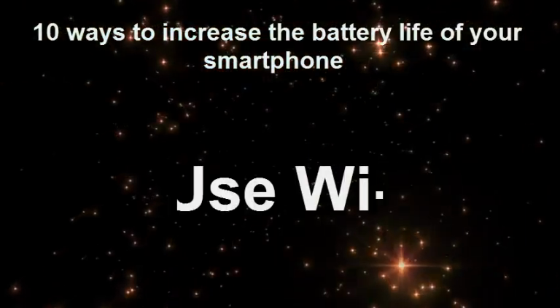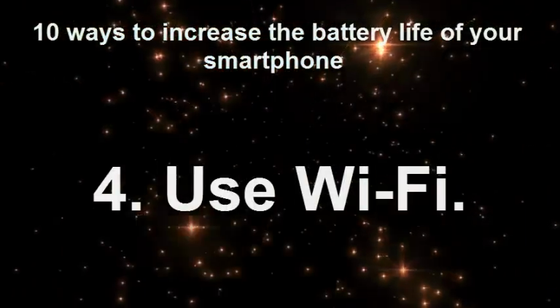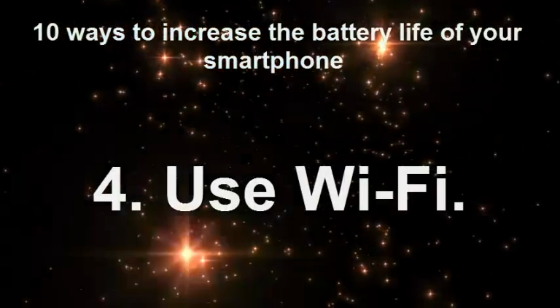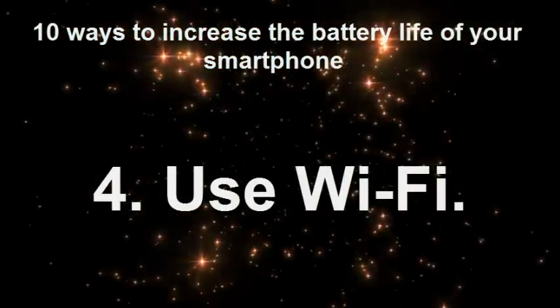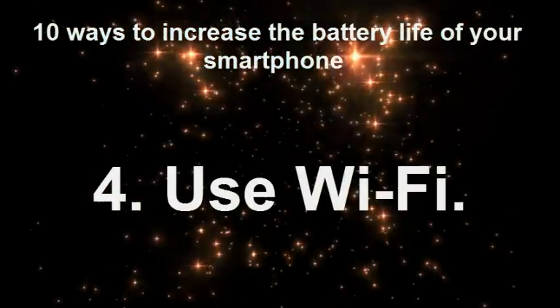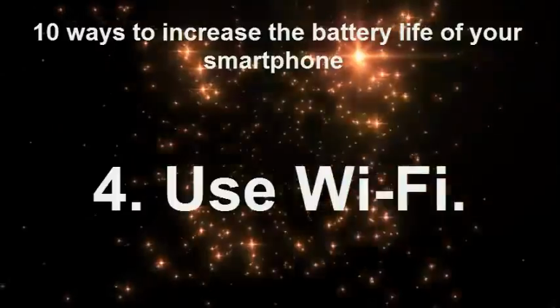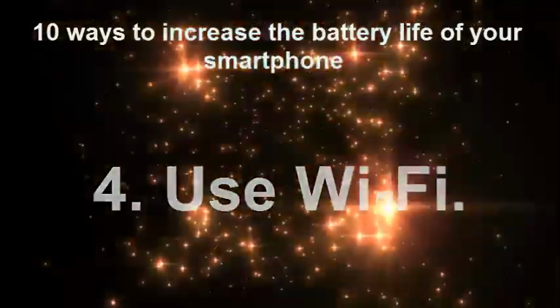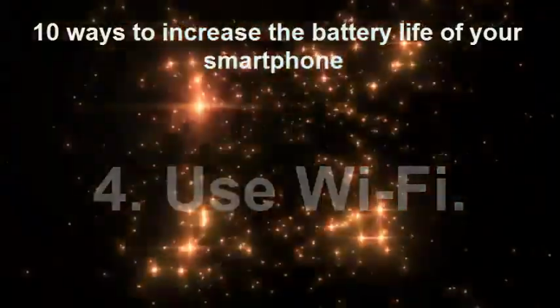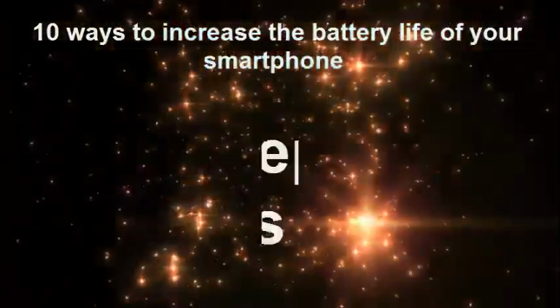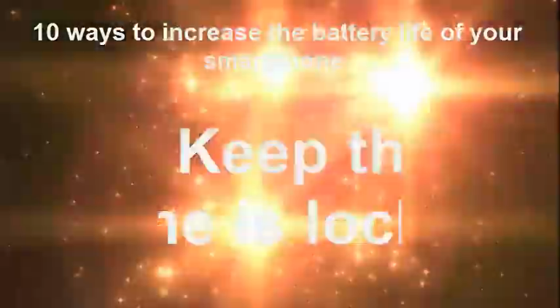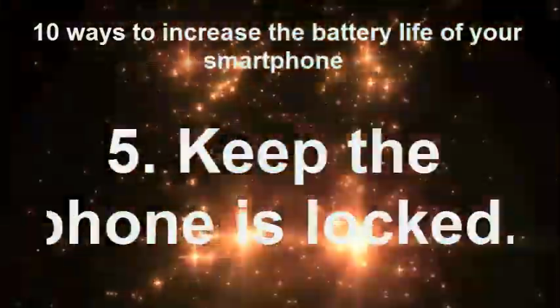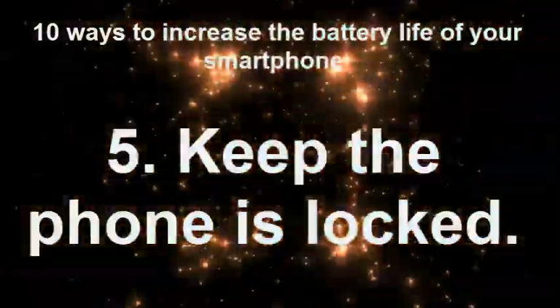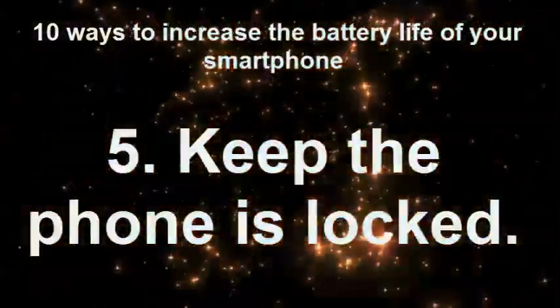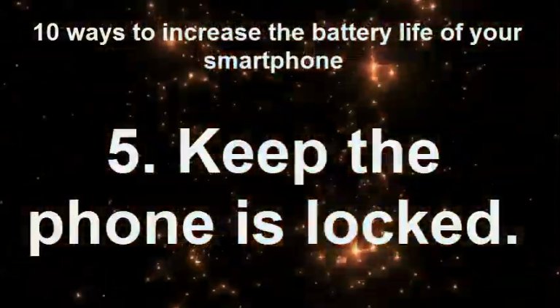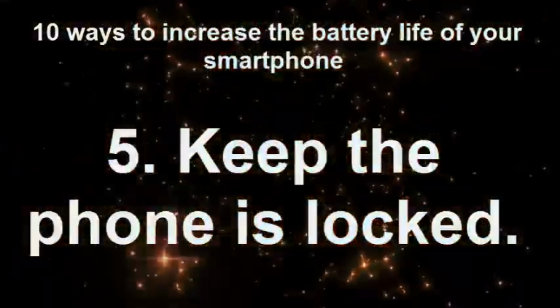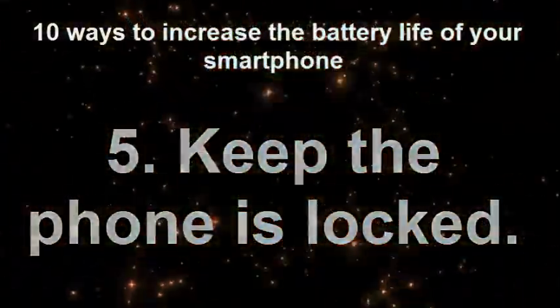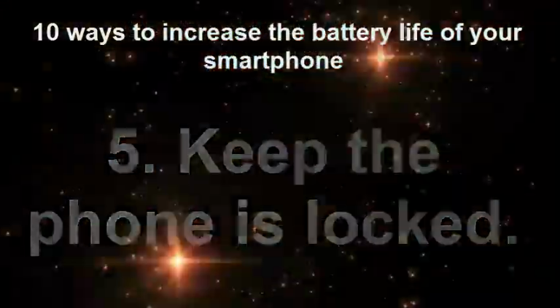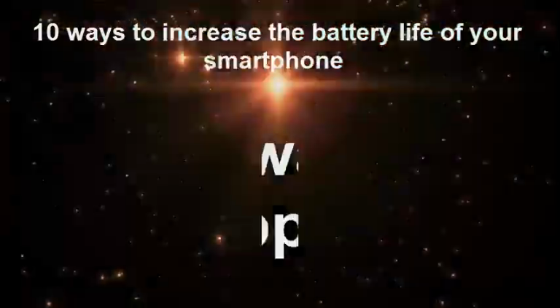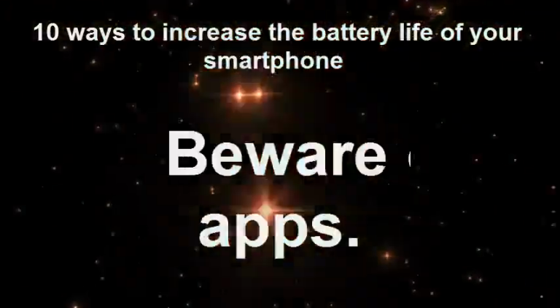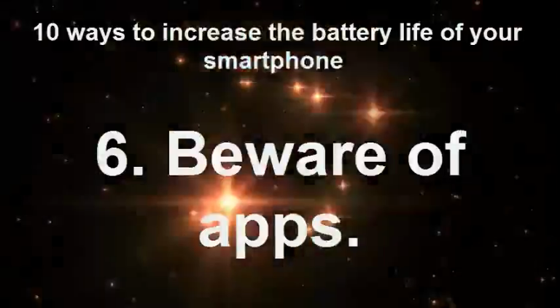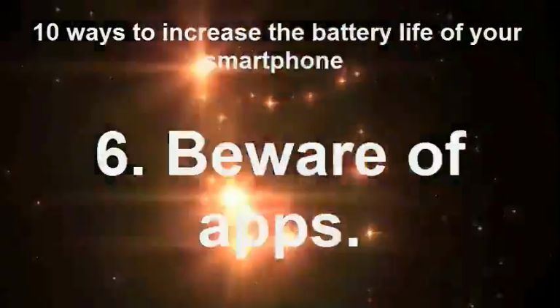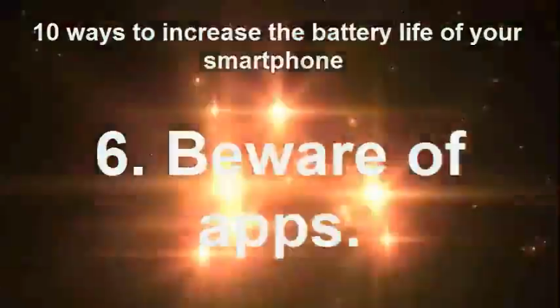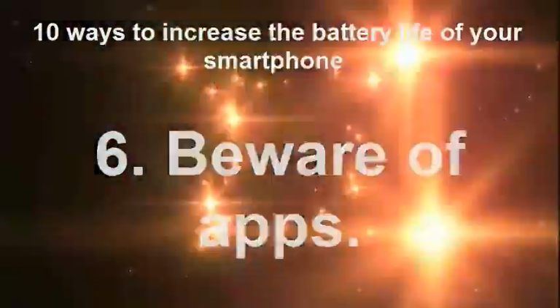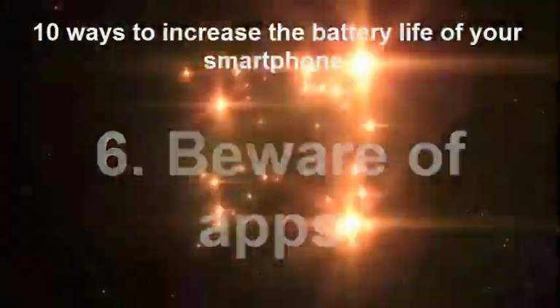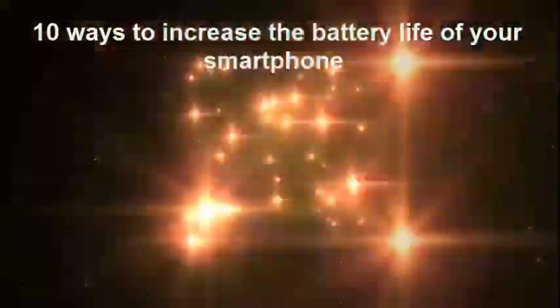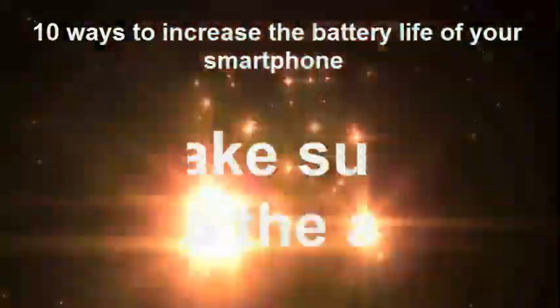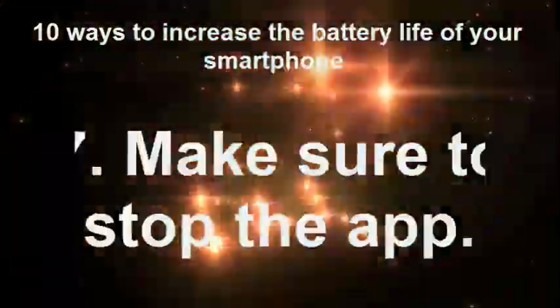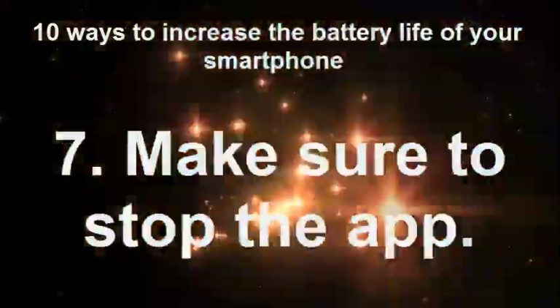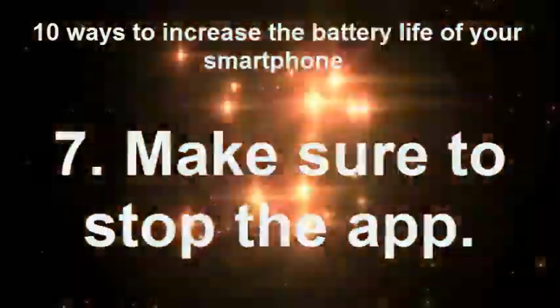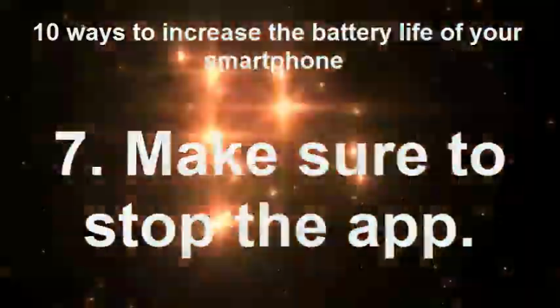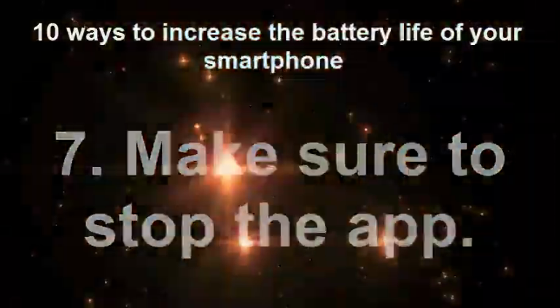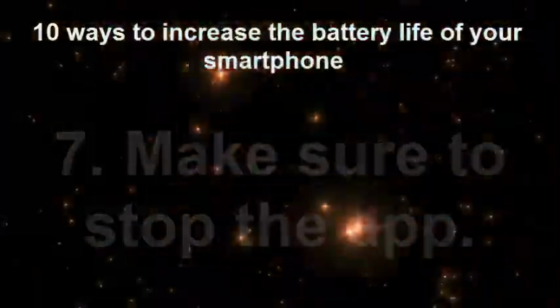4. Use Wi-Fi. 5. Keep the phone locked. 6. Beware of apps. 7. Make sure to stop the app.